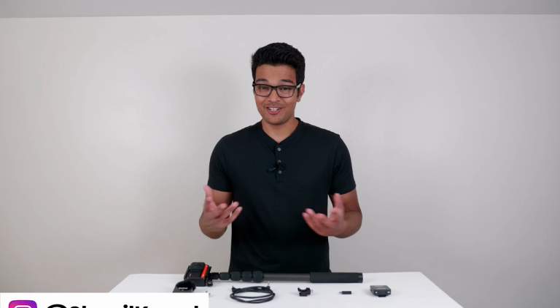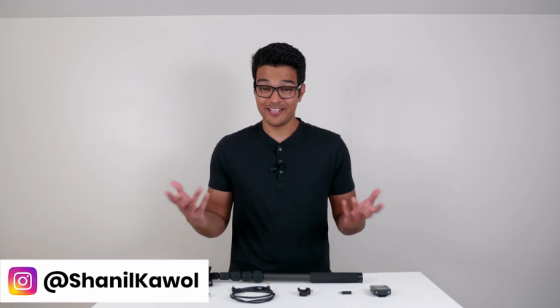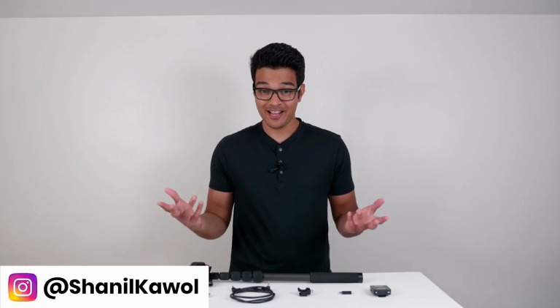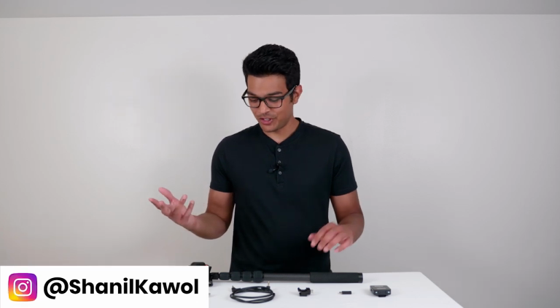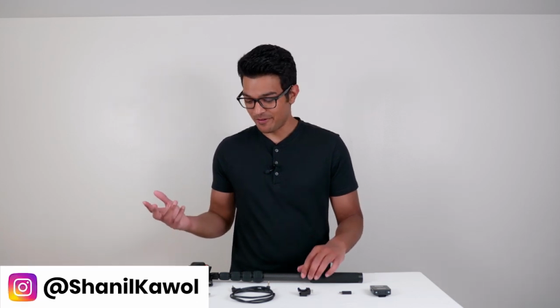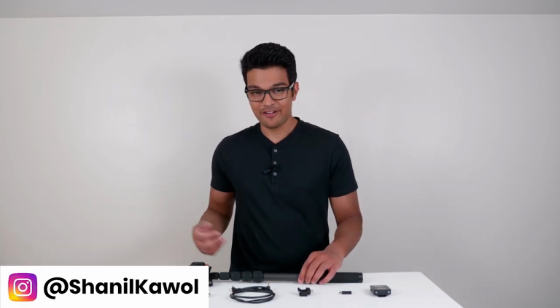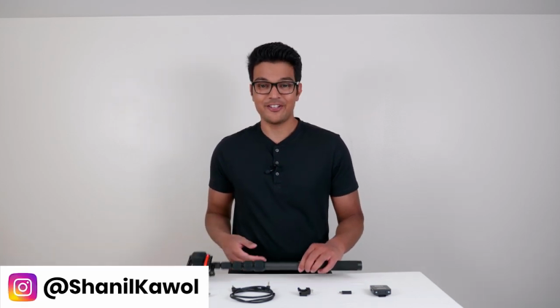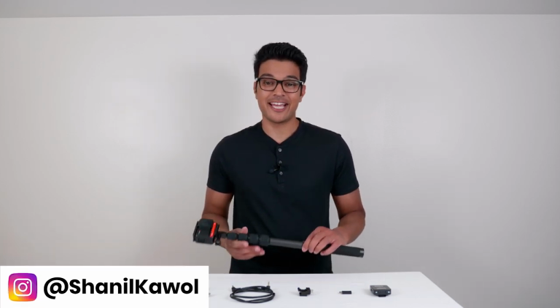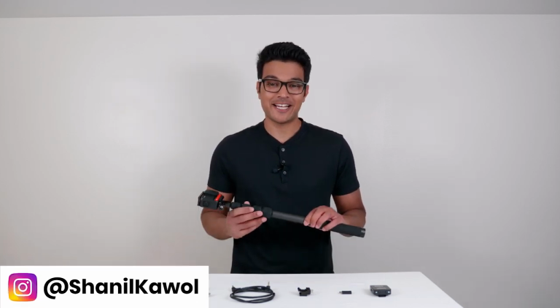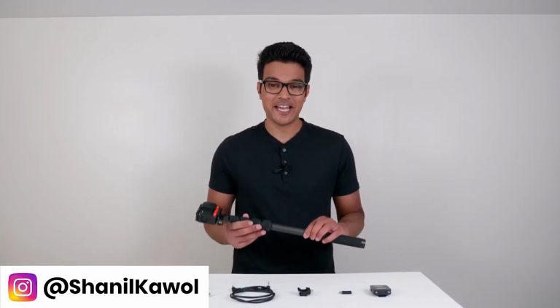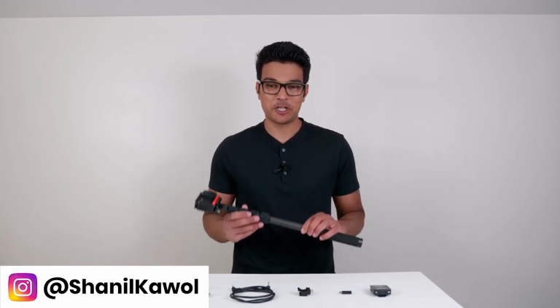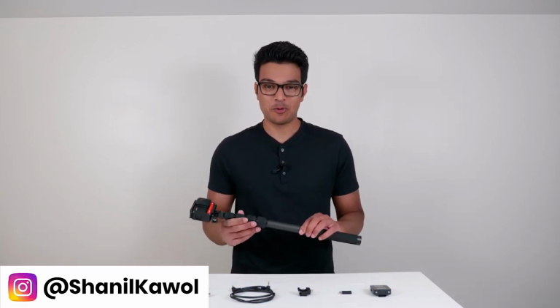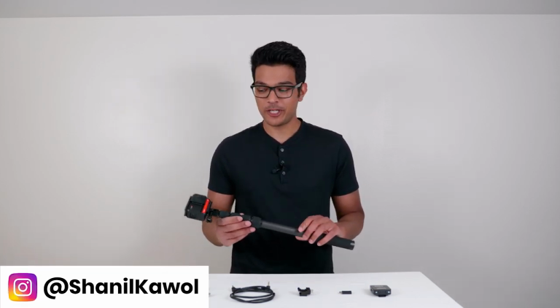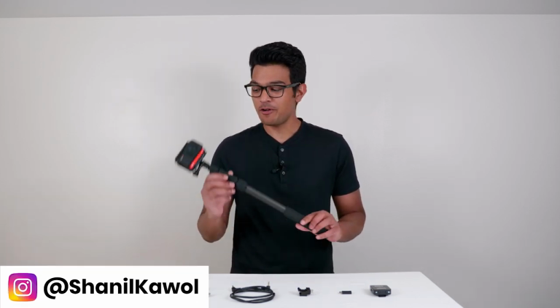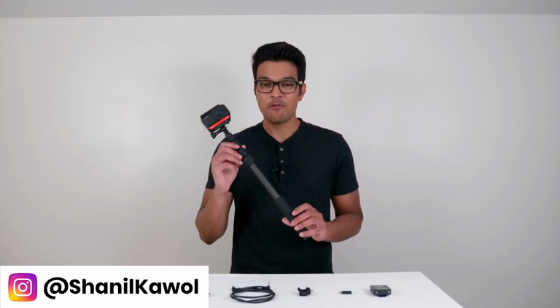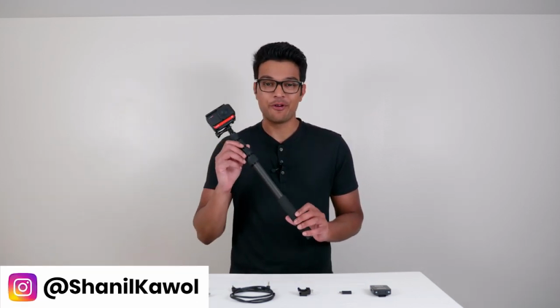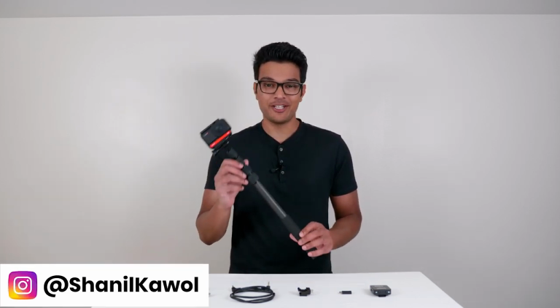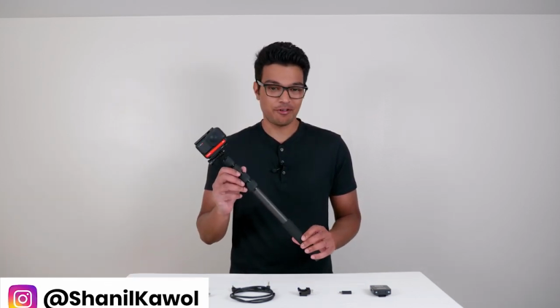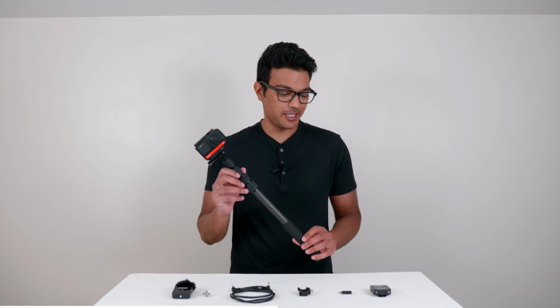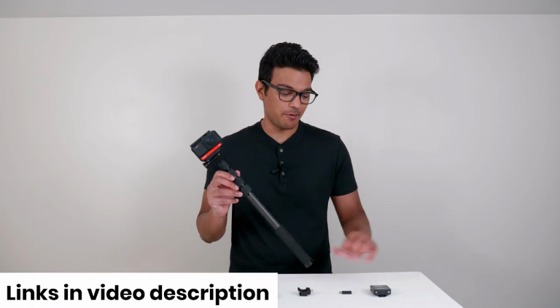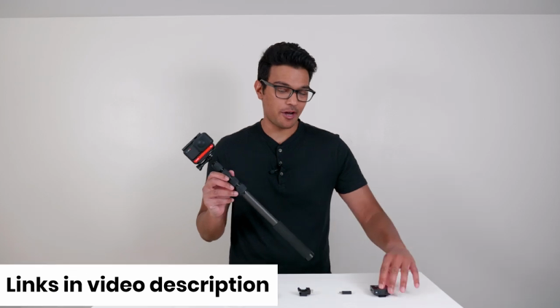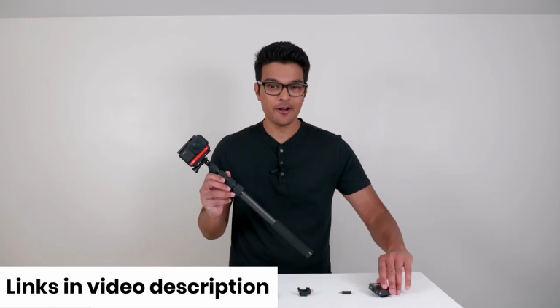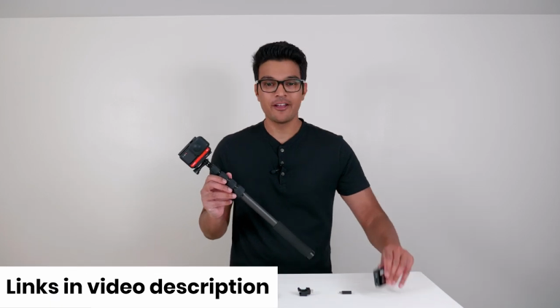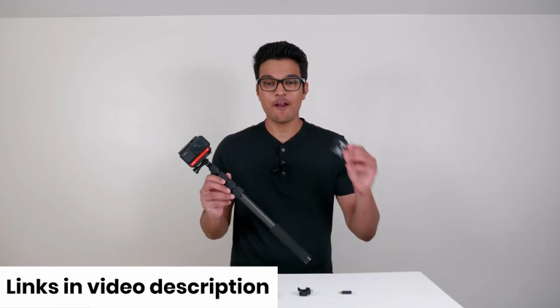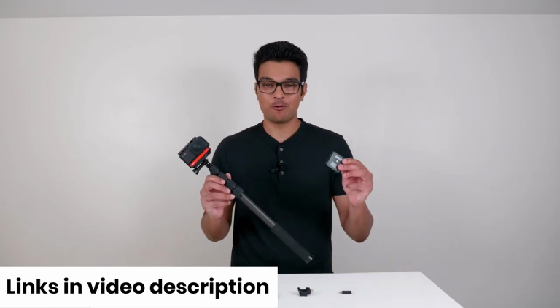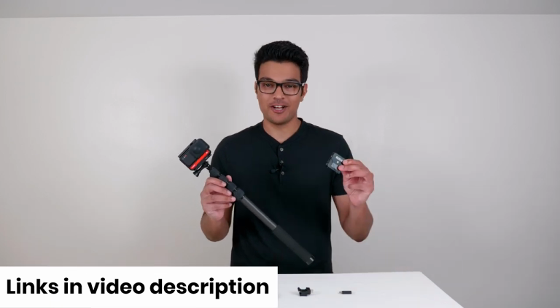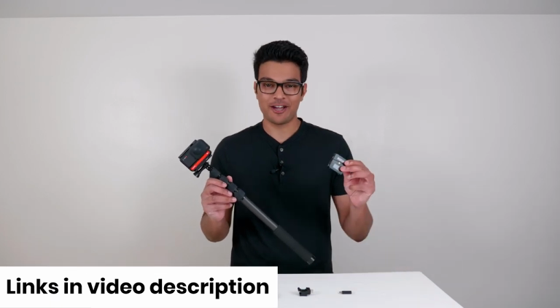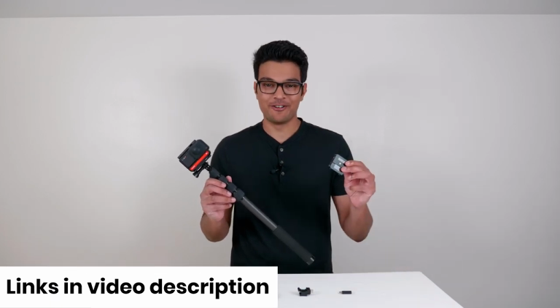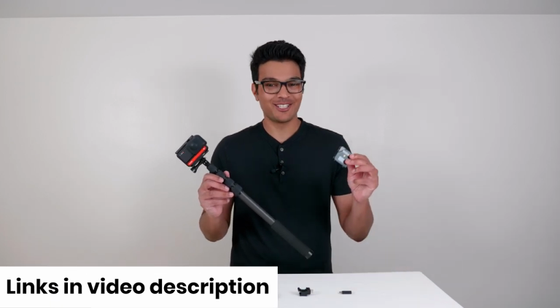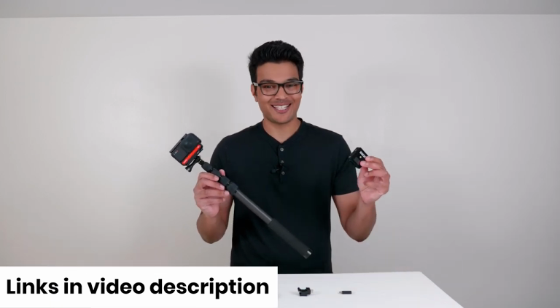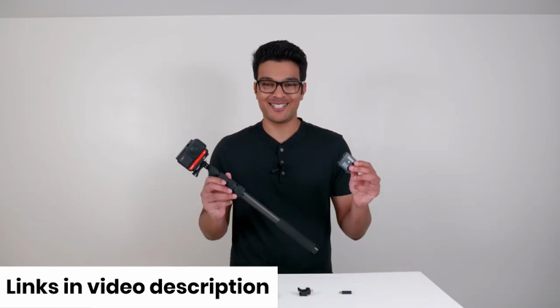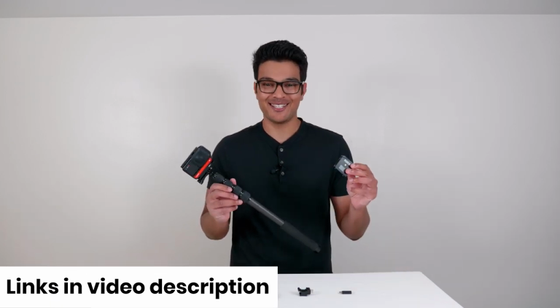Today I'm going to share with you how to get clear and crisp audio with your Insta360 ONE R and Rode Wireless GO. Let's get started.